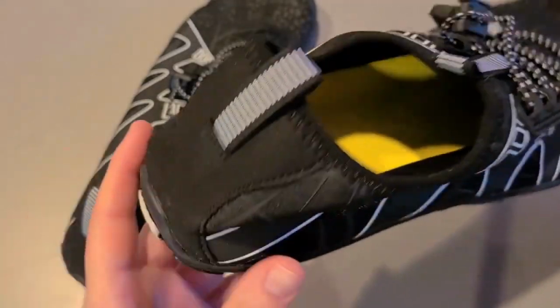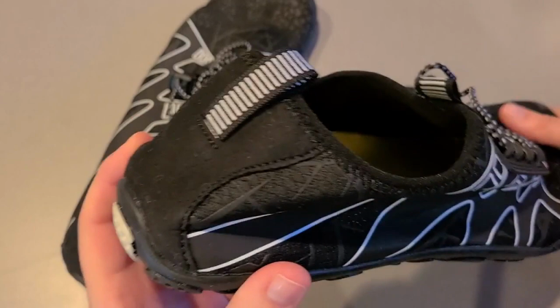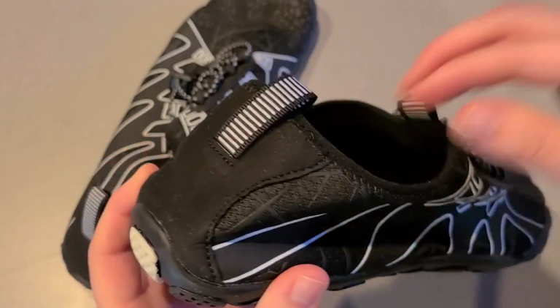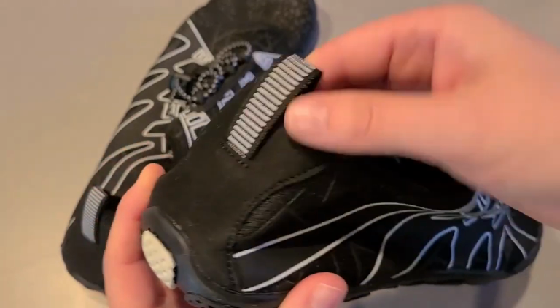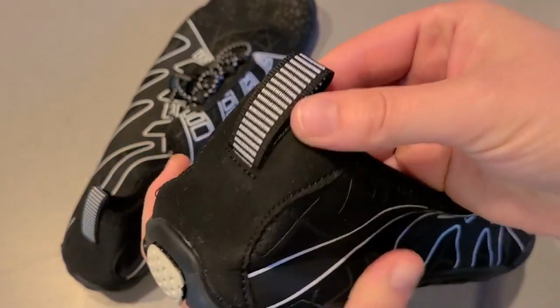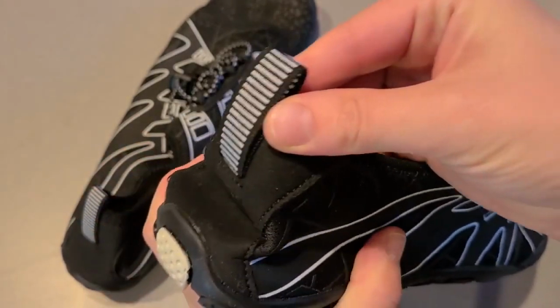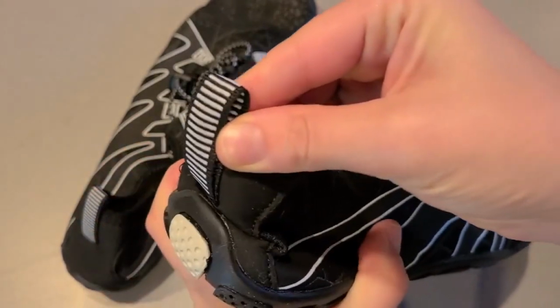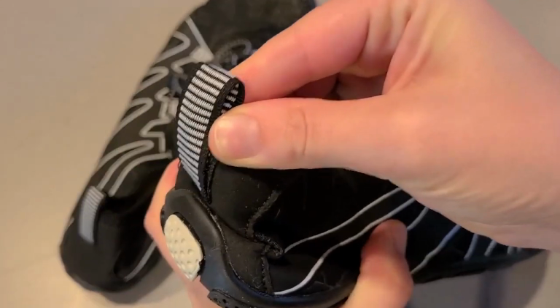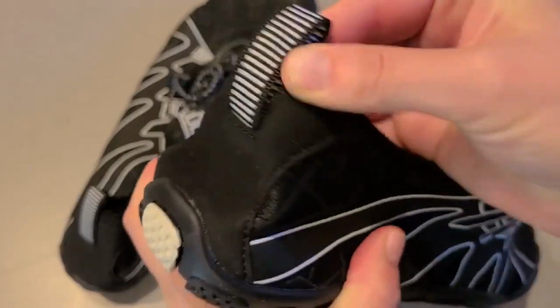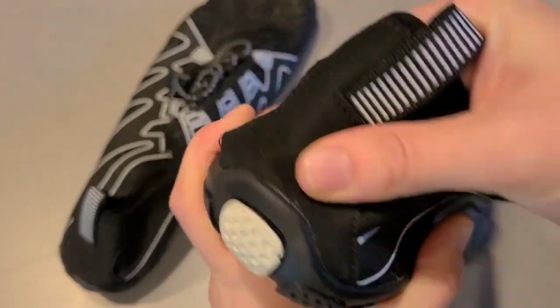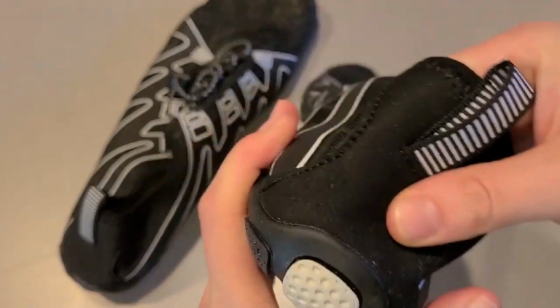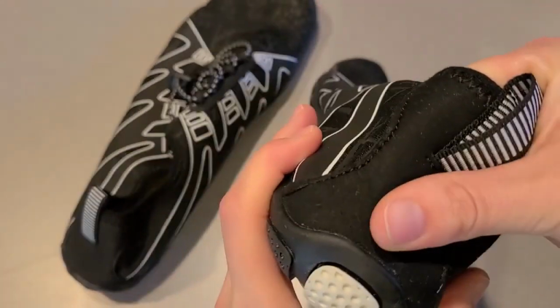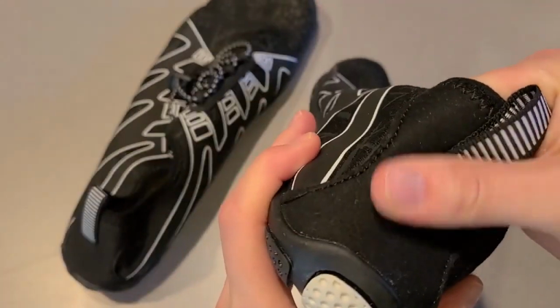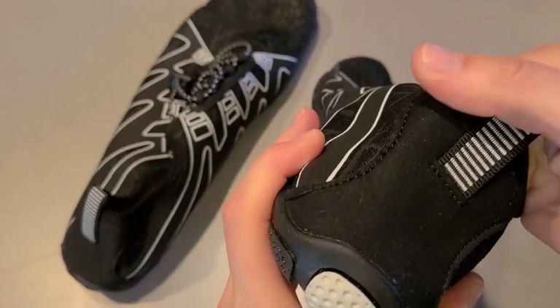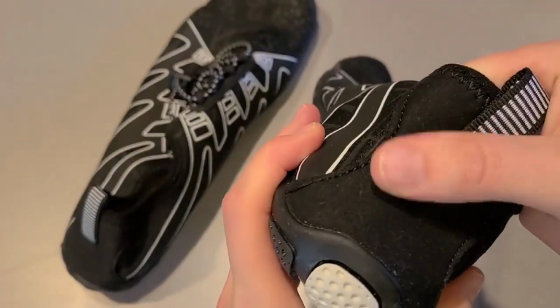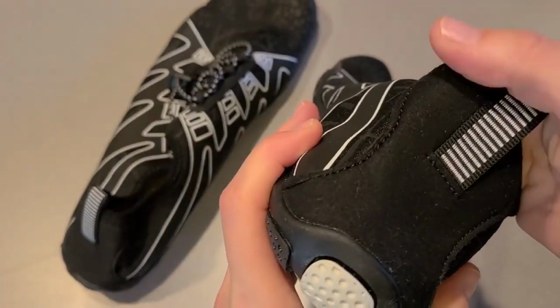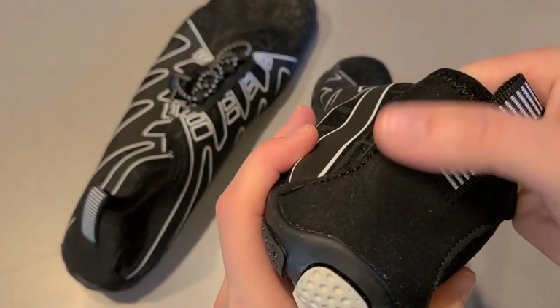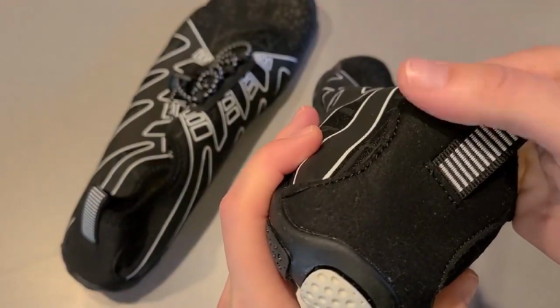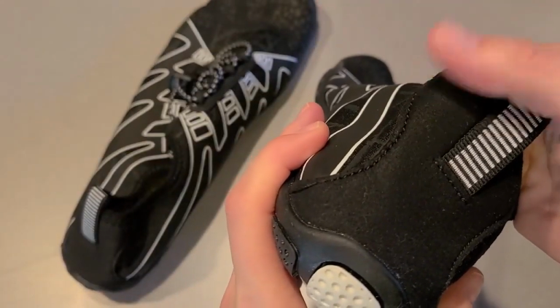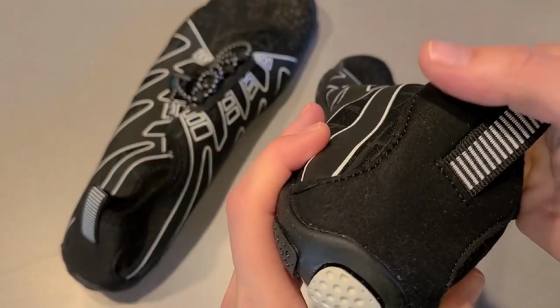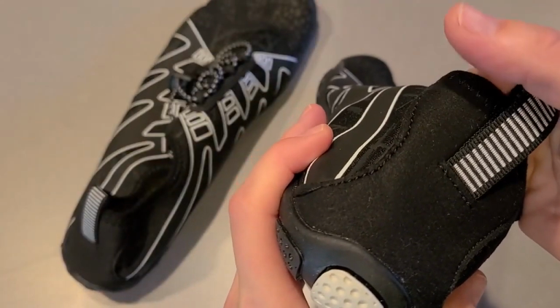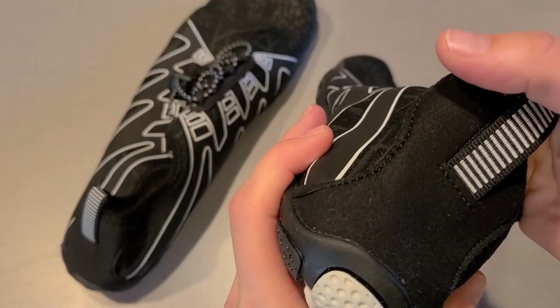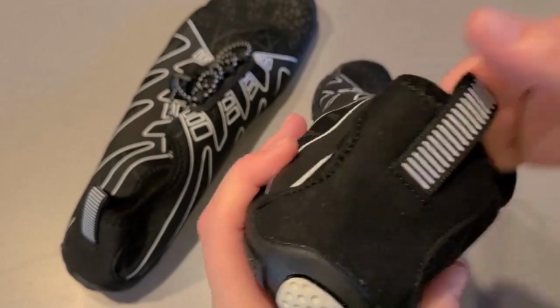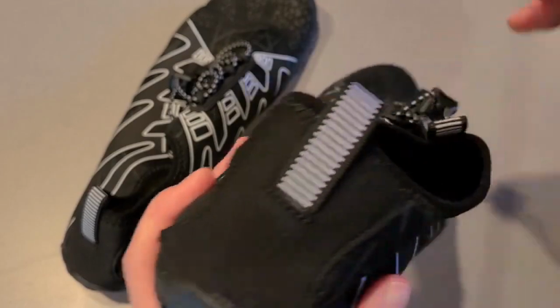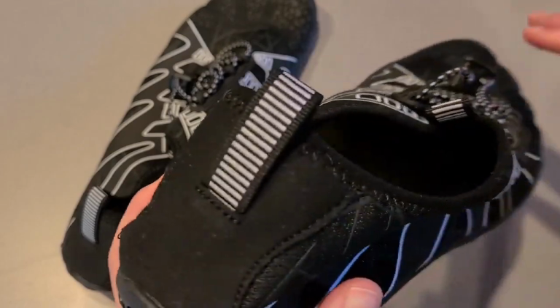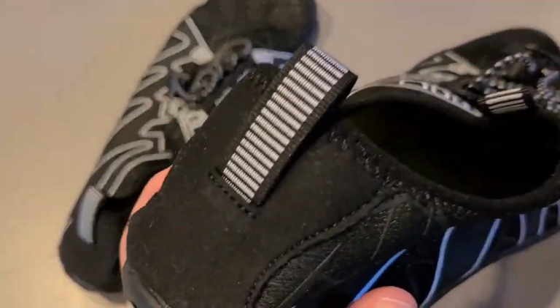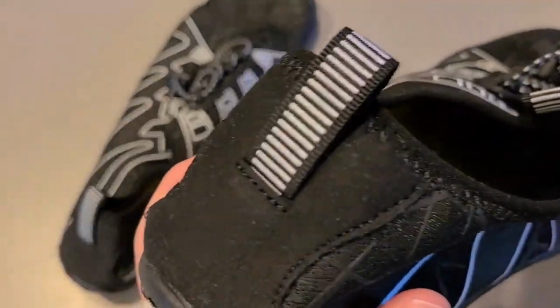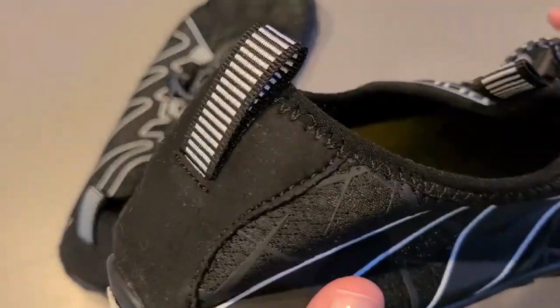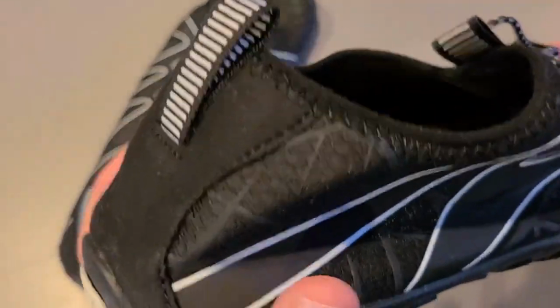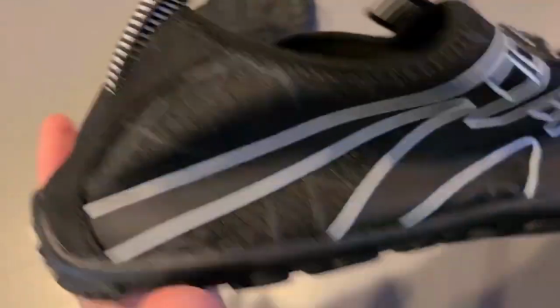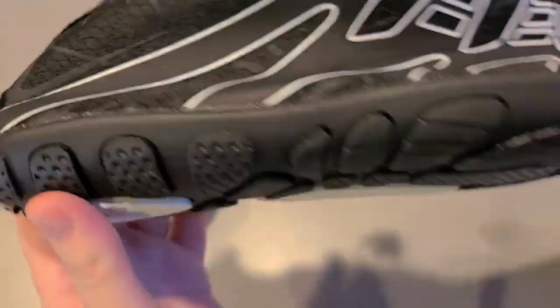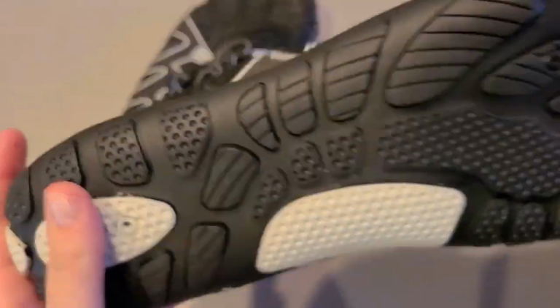It has the back right here that squishes, but at the same time it's not gonna give once you actually have your foot in it, so it's not gonna slip off while you're in the water.